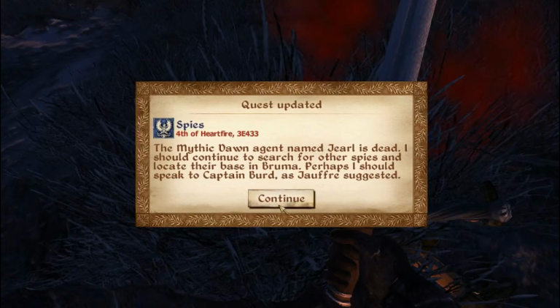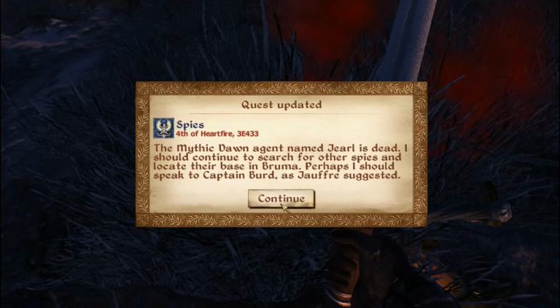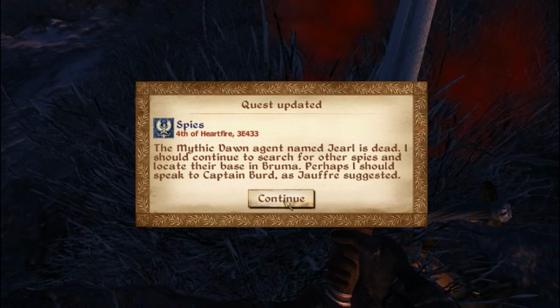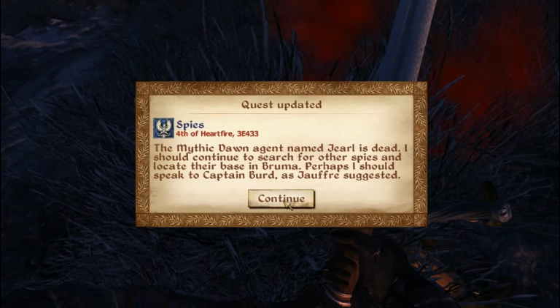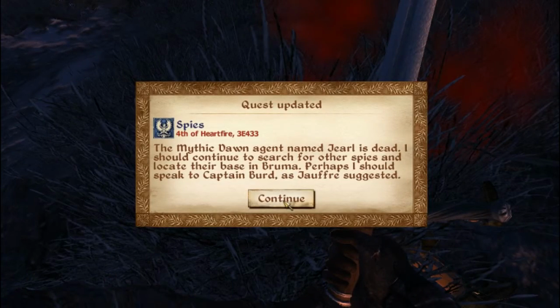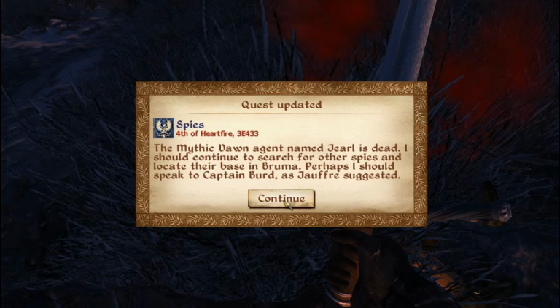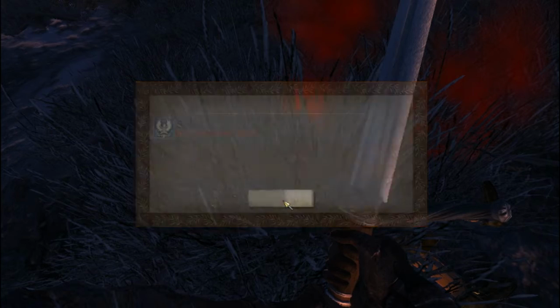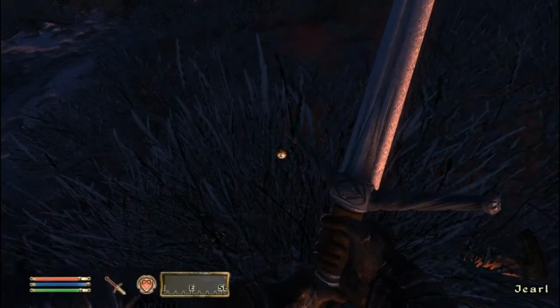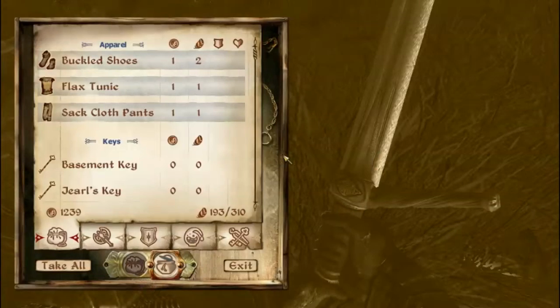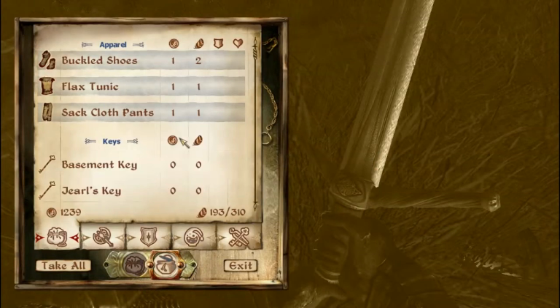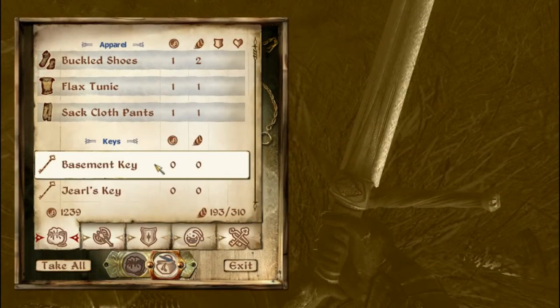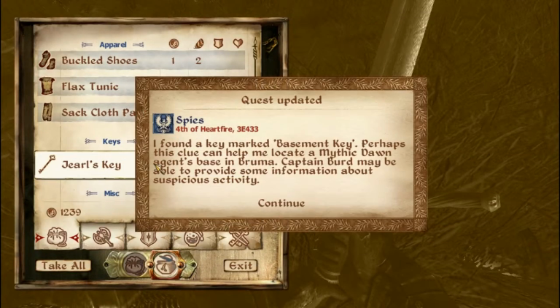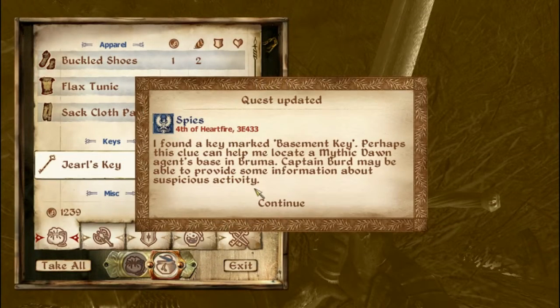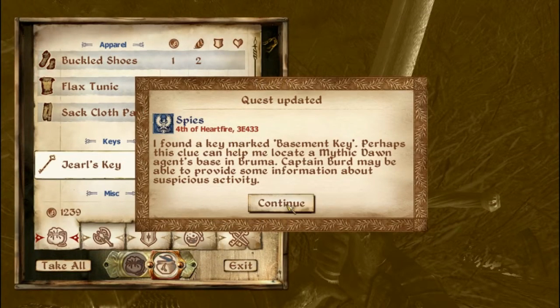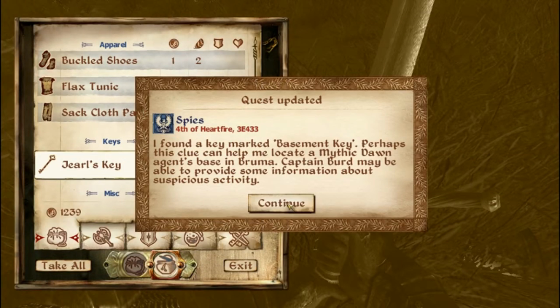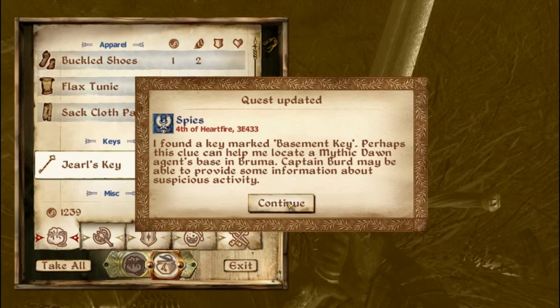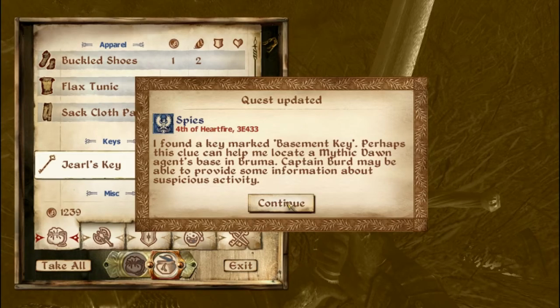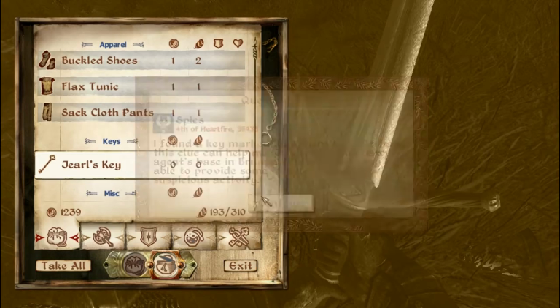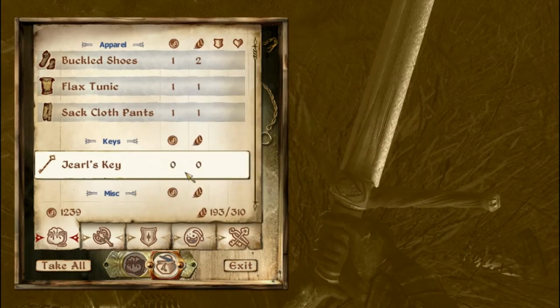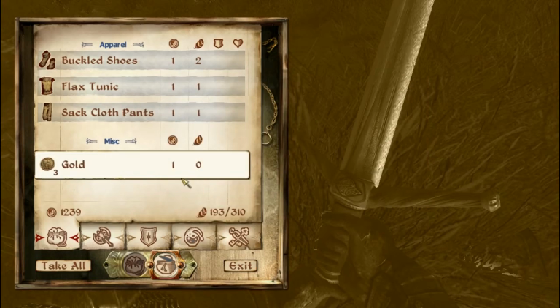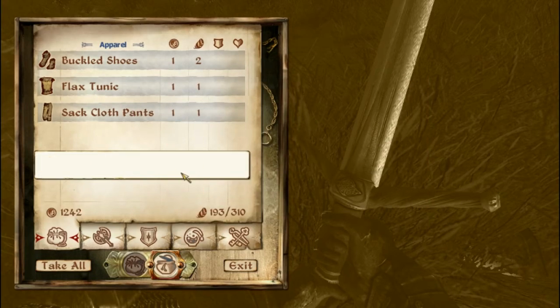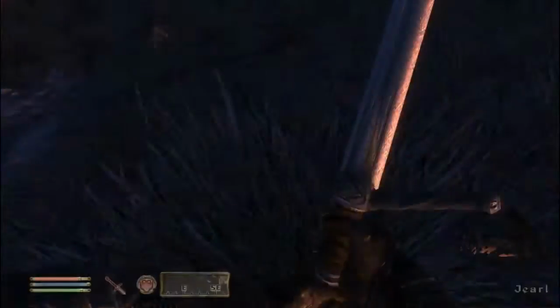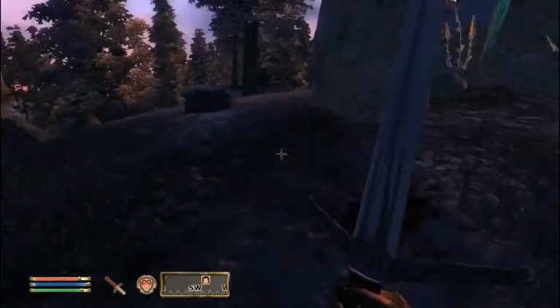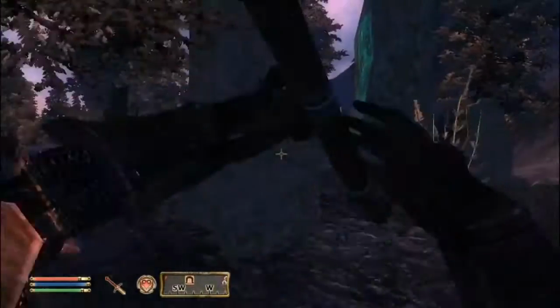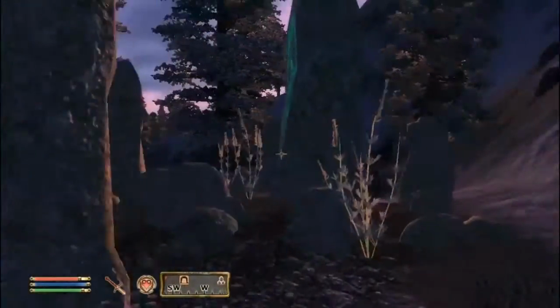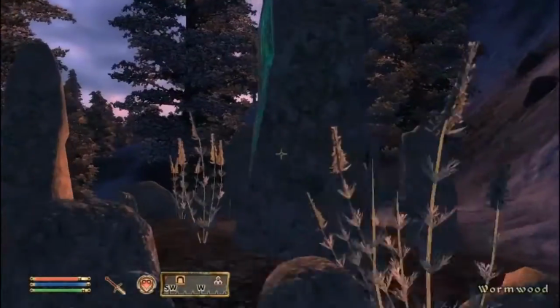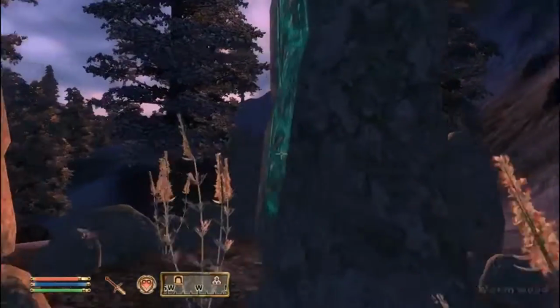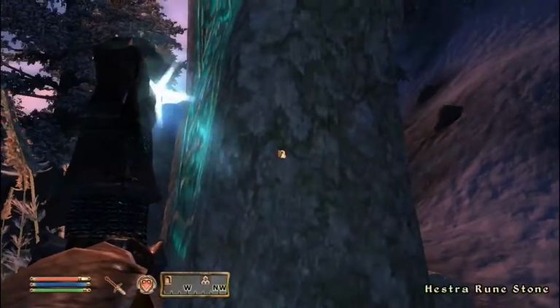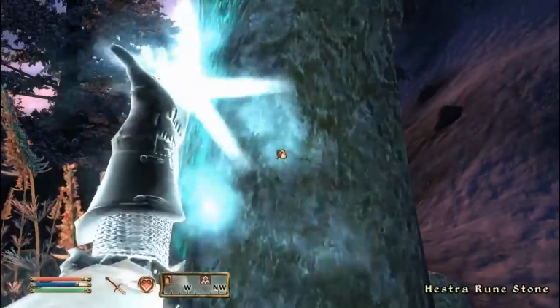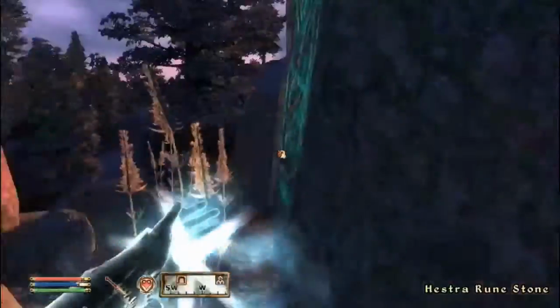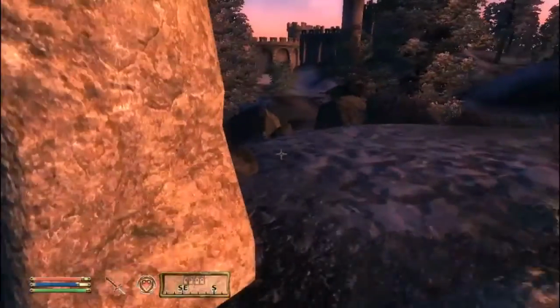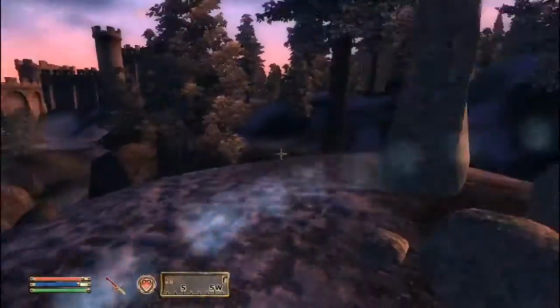After you kill the spy, you're going to want to get her key and the basement key. You can get the other items if you want and of course get the gold. Just activate the shrine if you want, but I'm not going to.